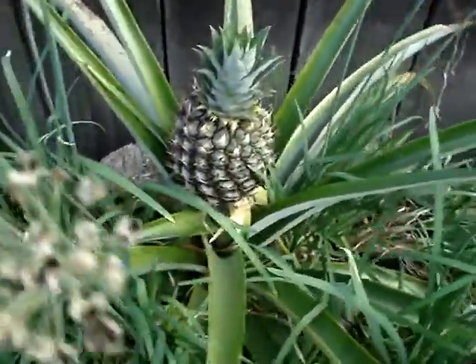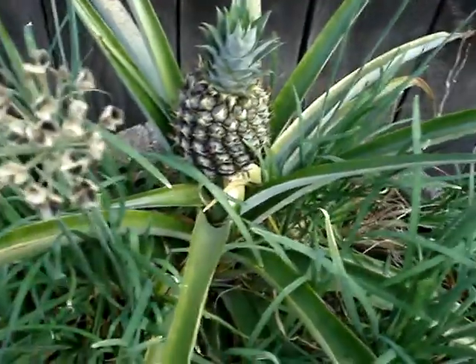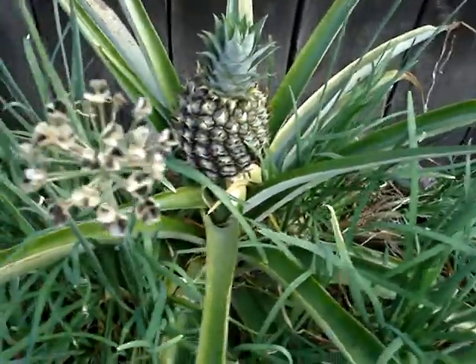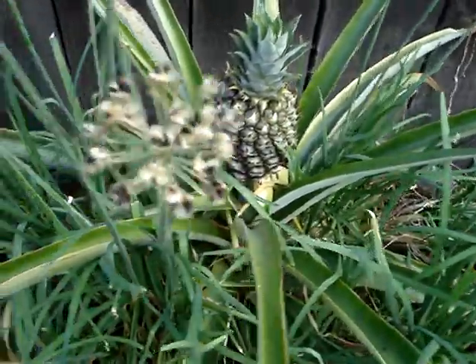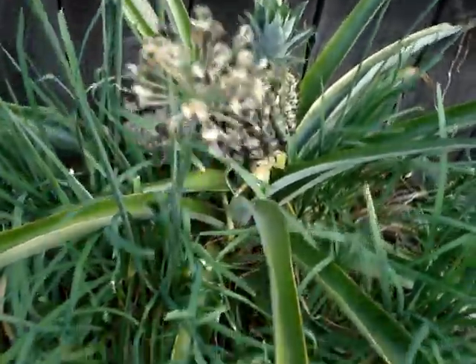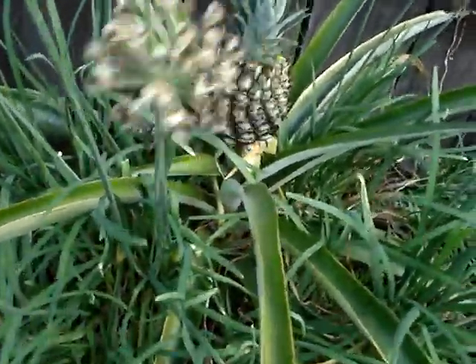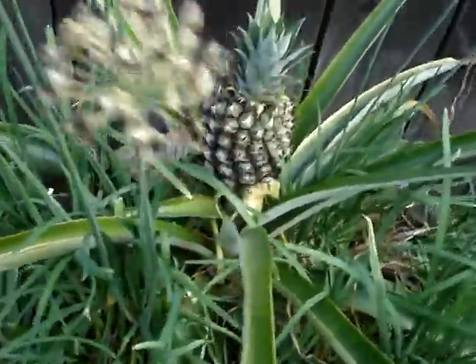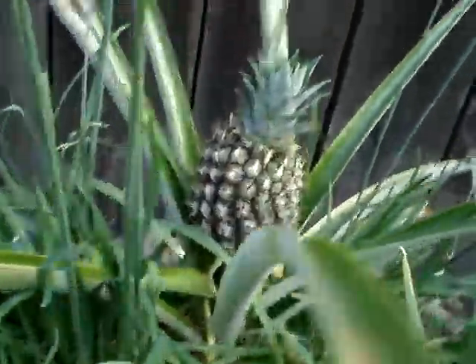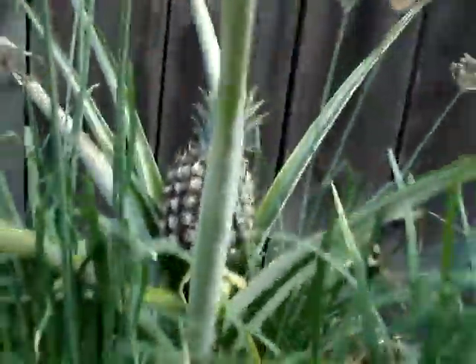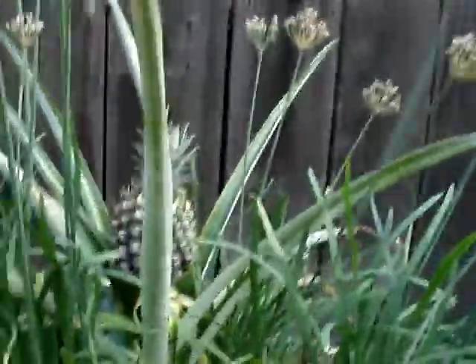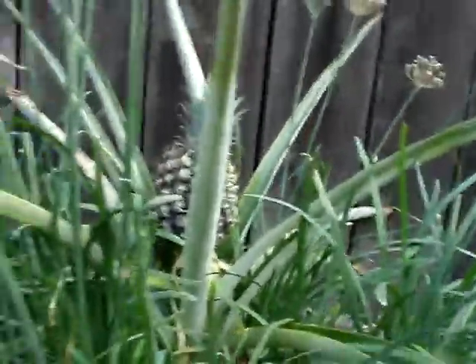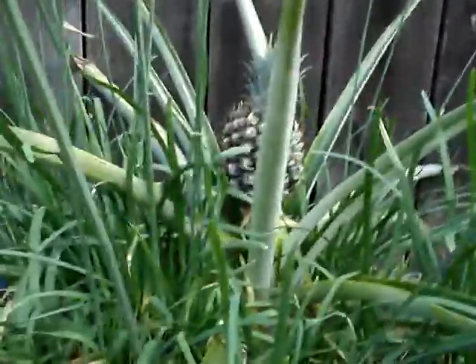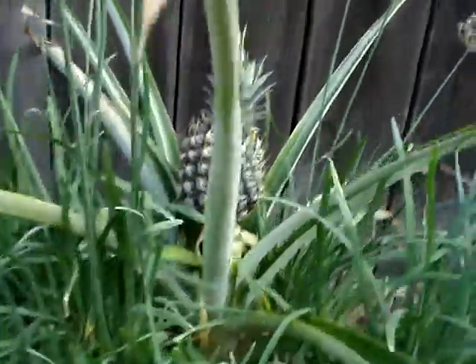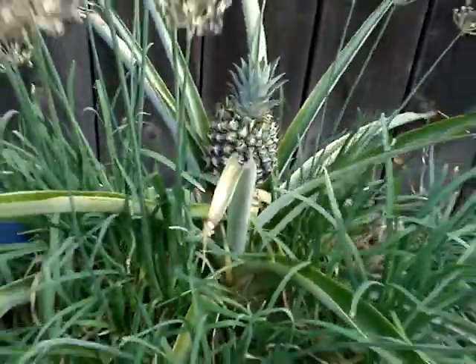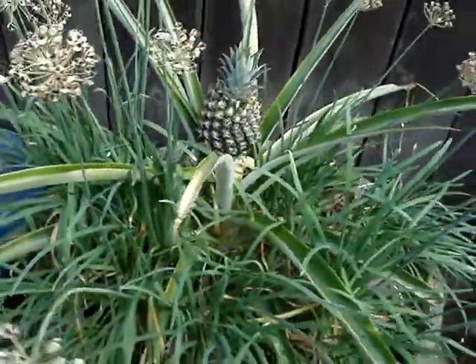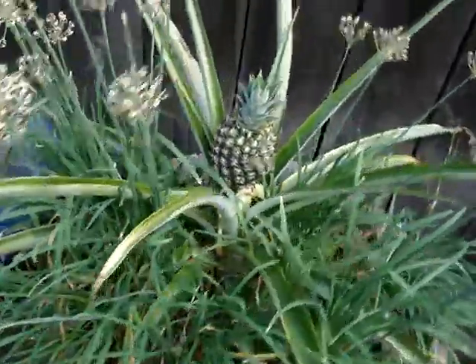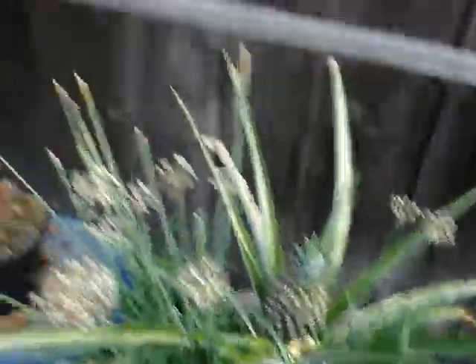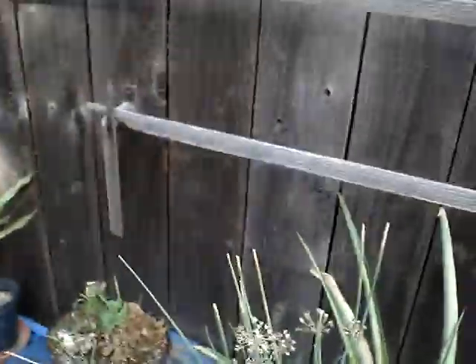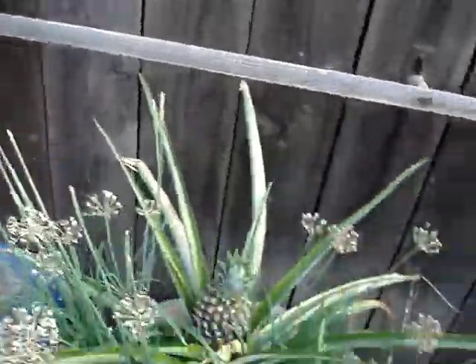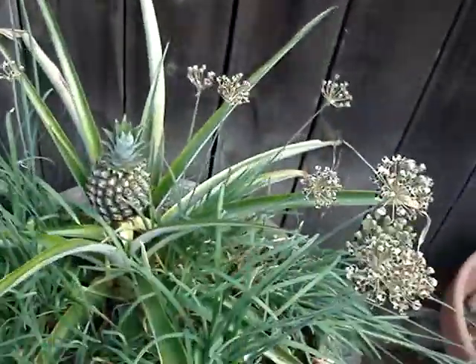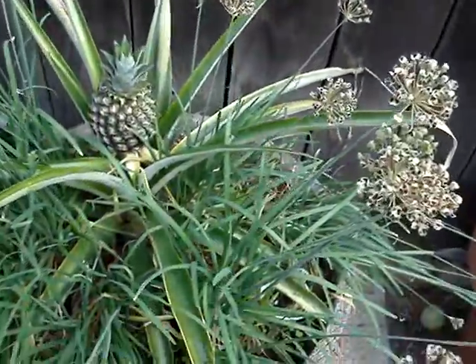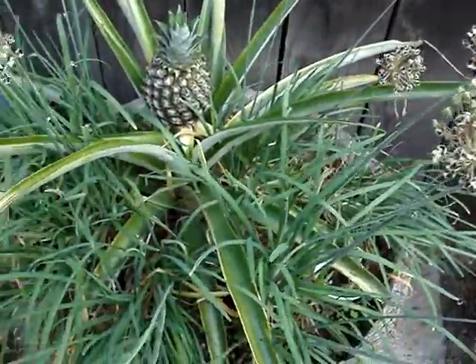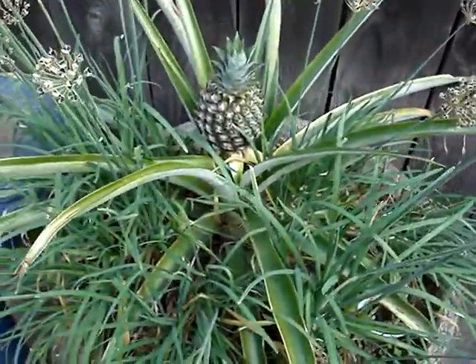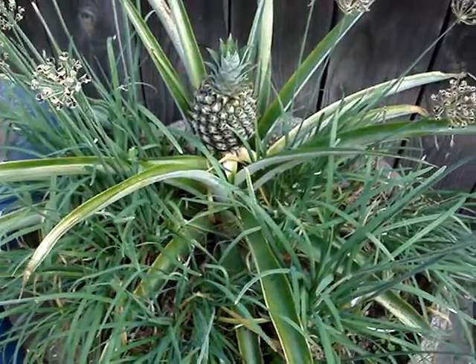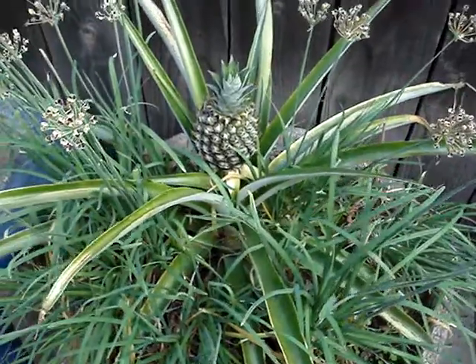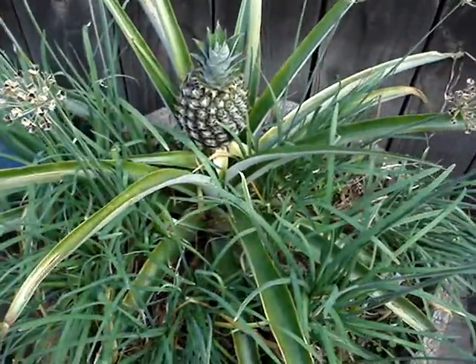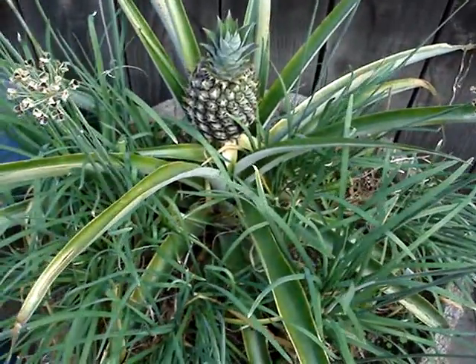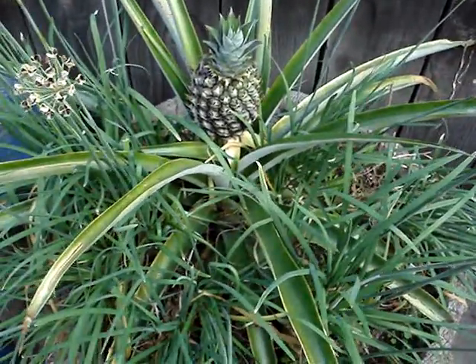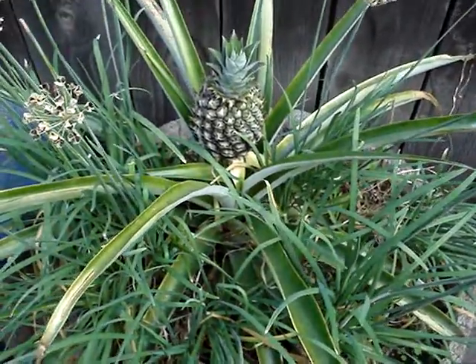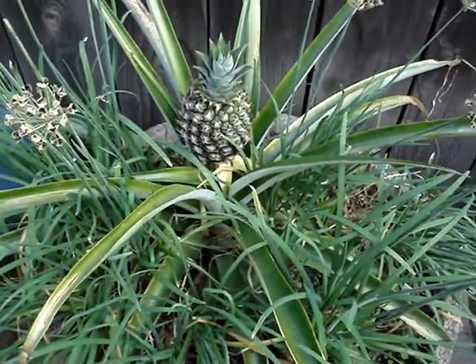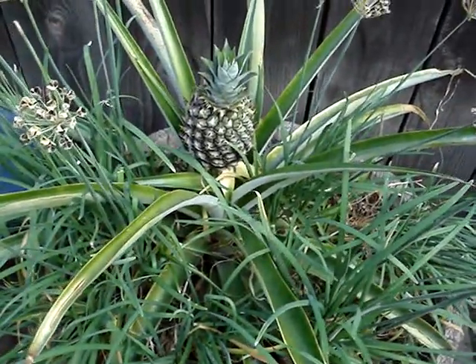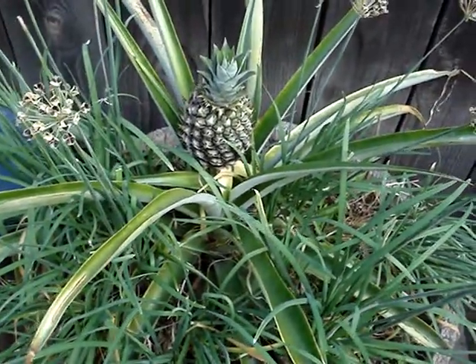Well, here comes Vicki playing with the dog. She'll get mad if I put her on camera. I'm sorry.